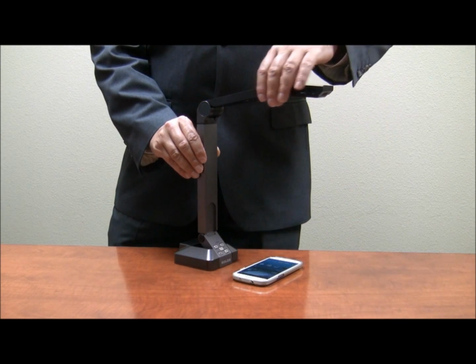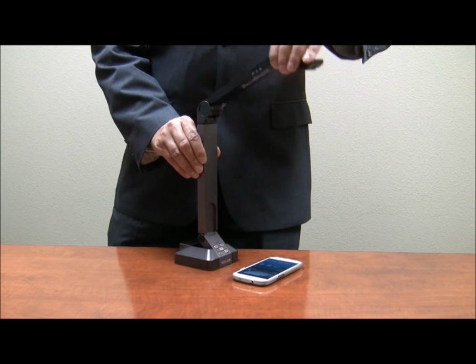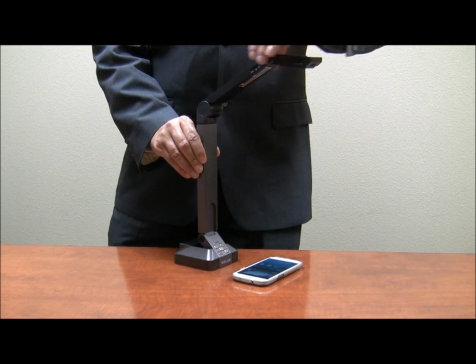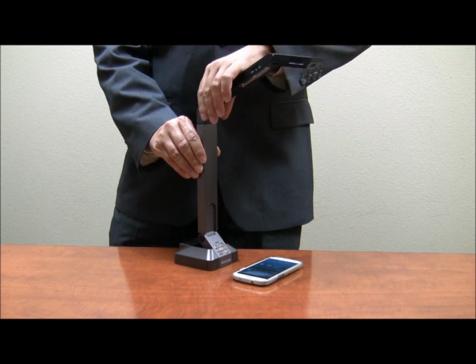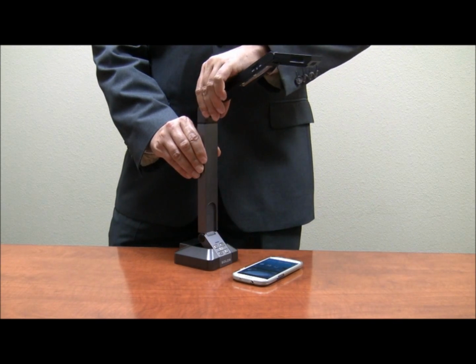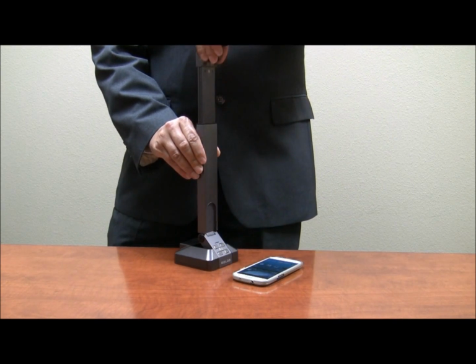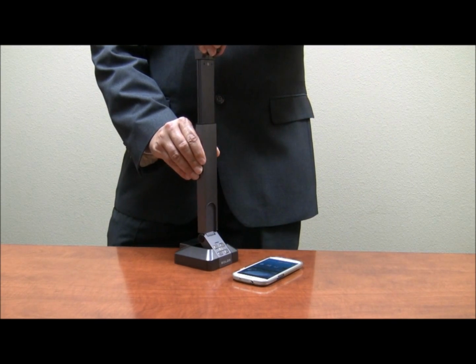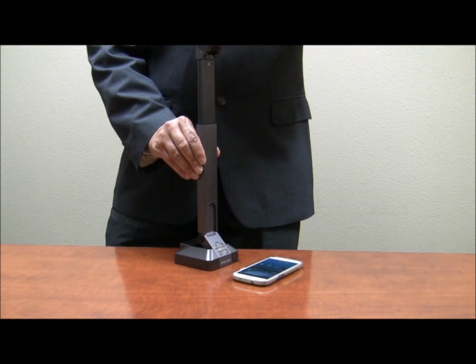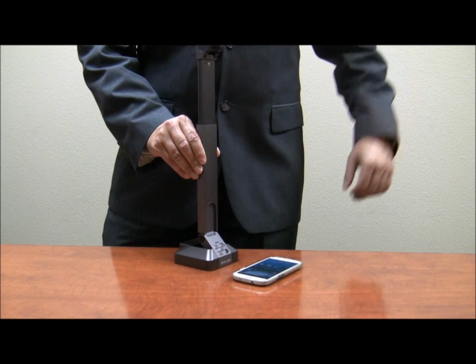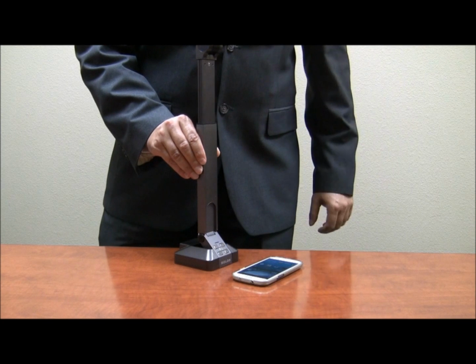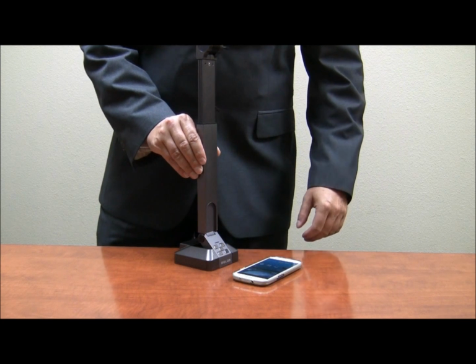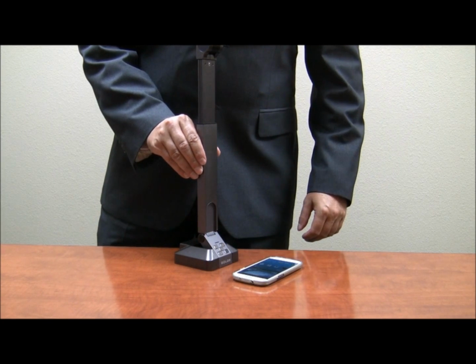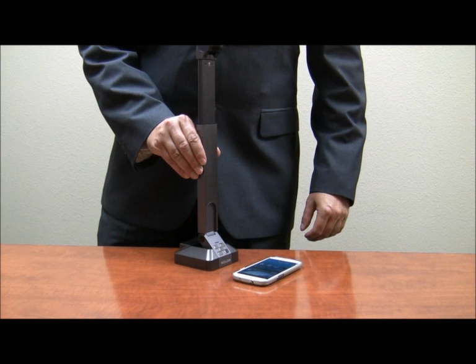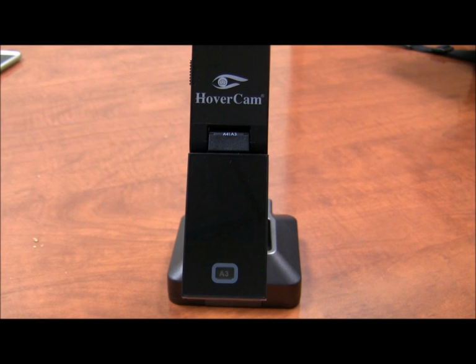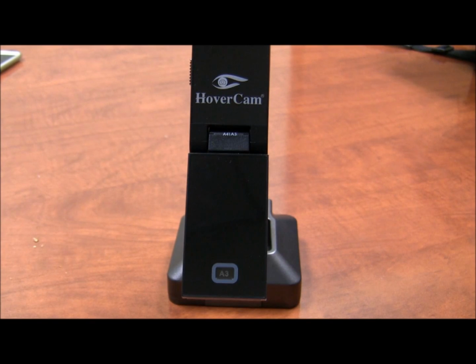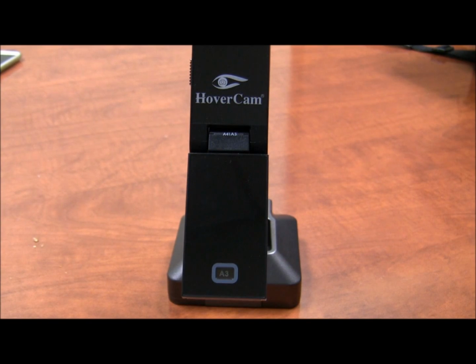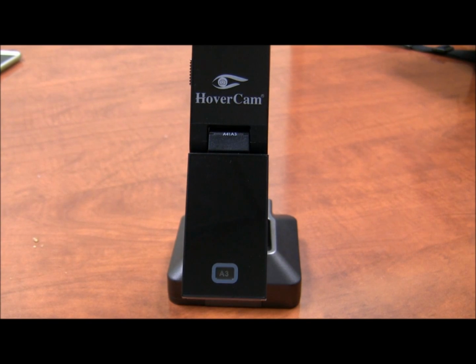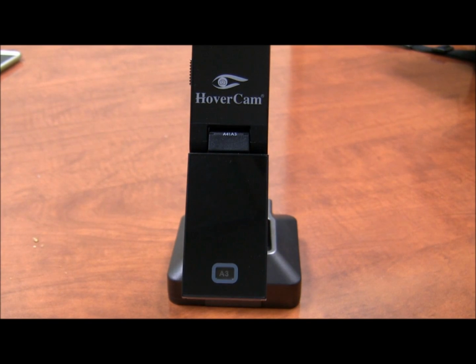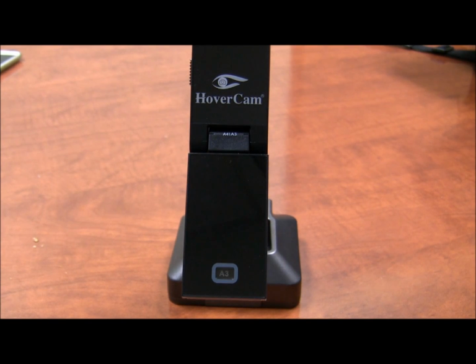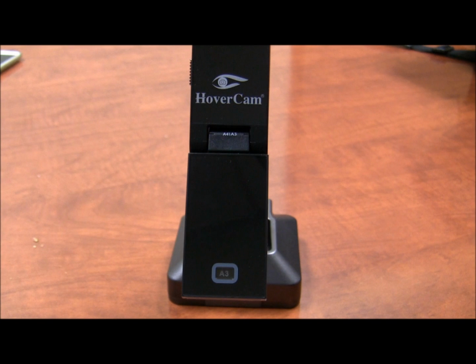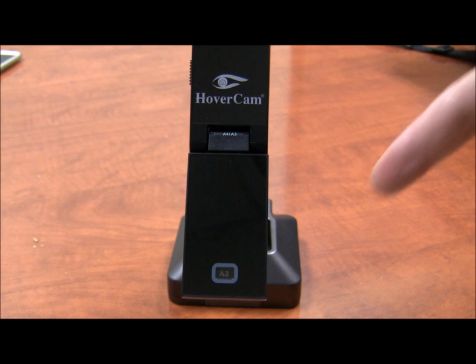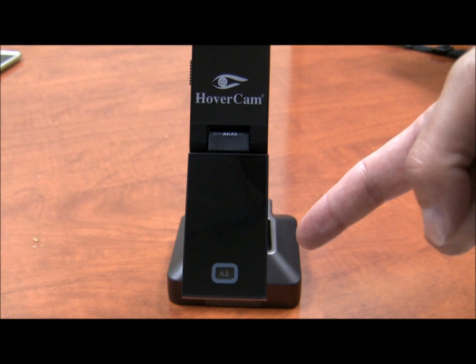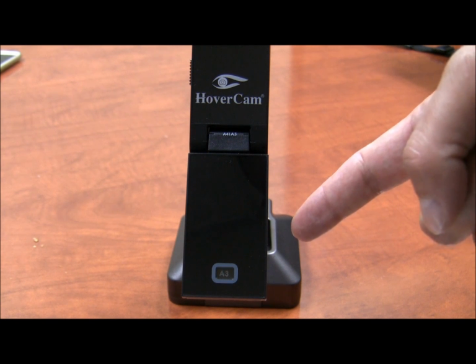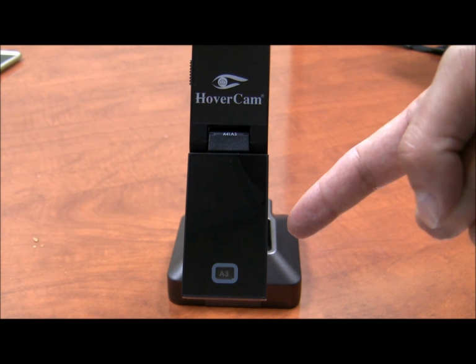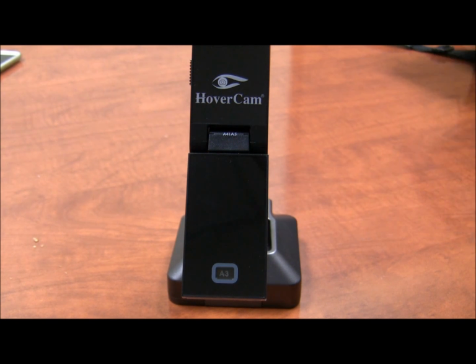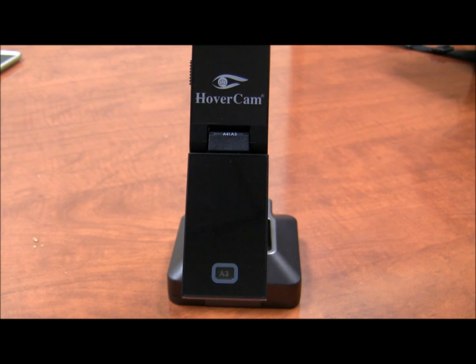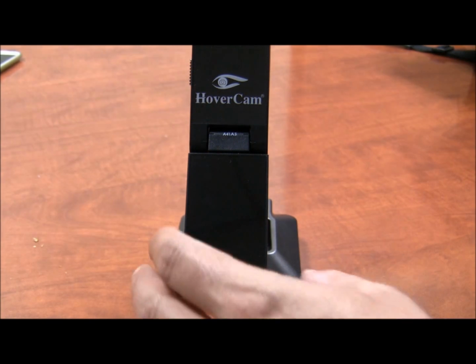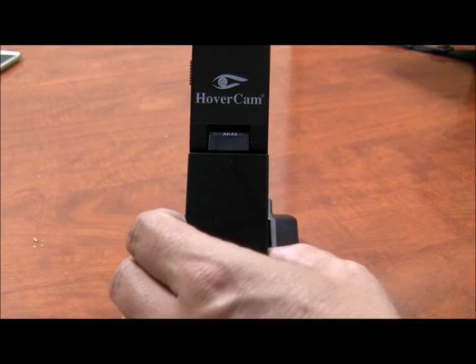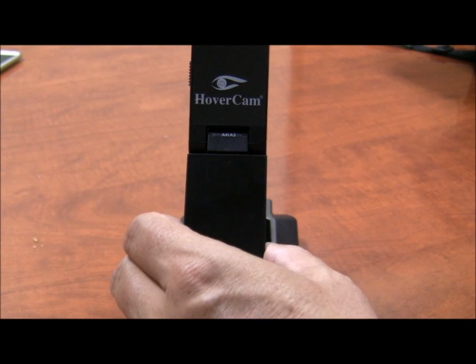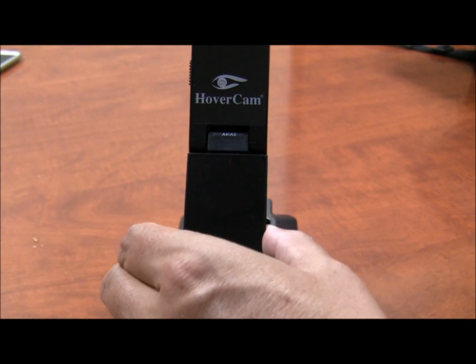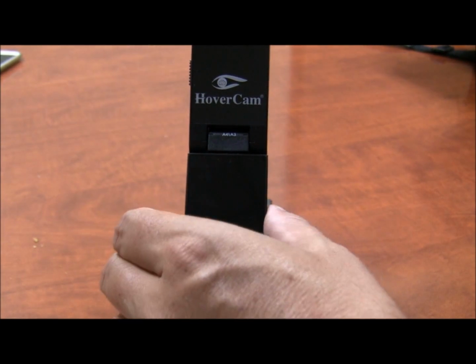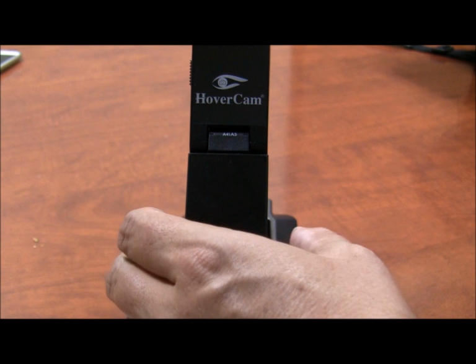When you're going from A3 to A4, make sure that you align the notches at the top with the correct setting, and there's also a dial to change the lenses, so you'll see in the window A3 or A4.